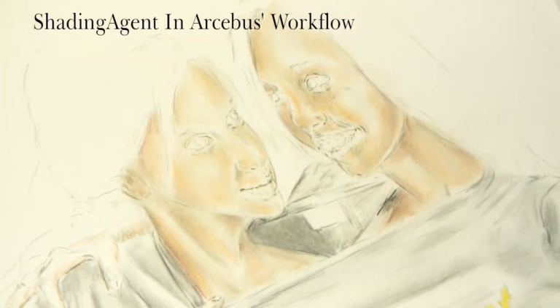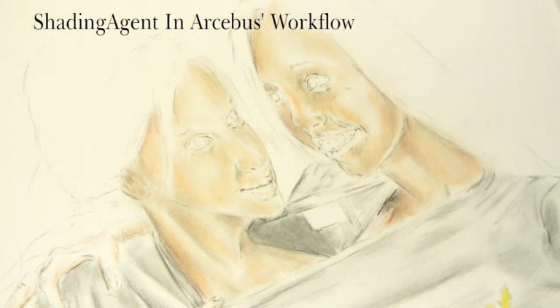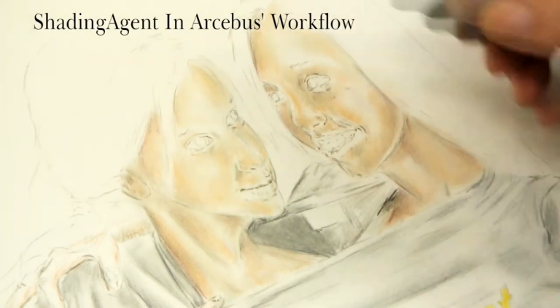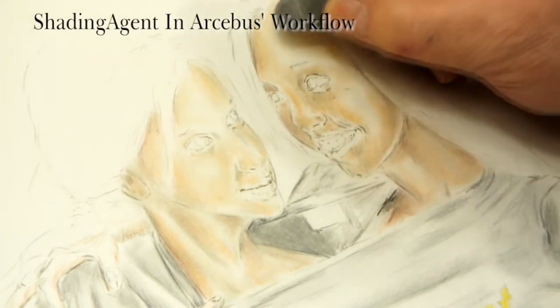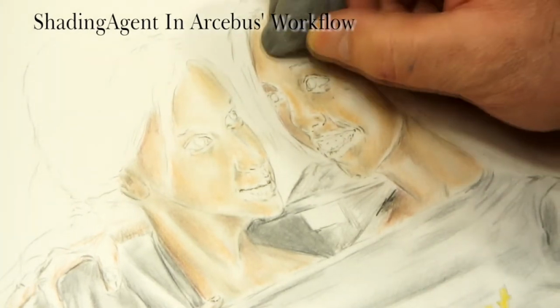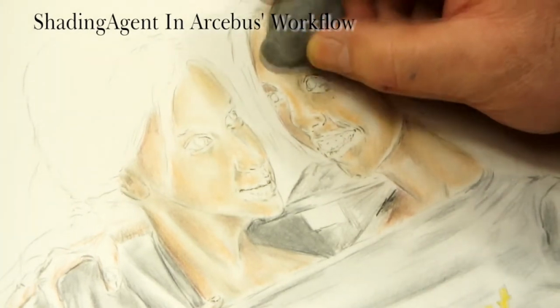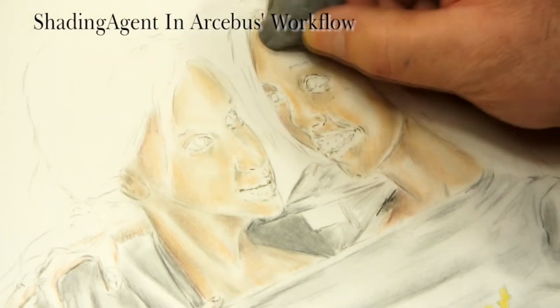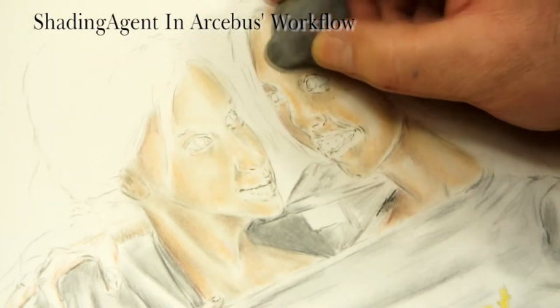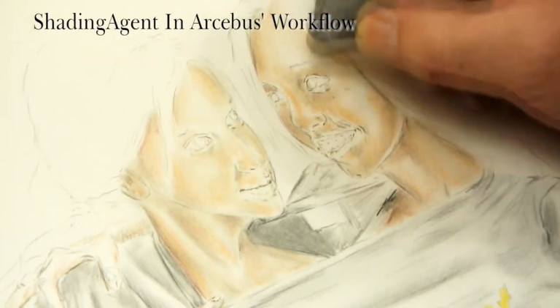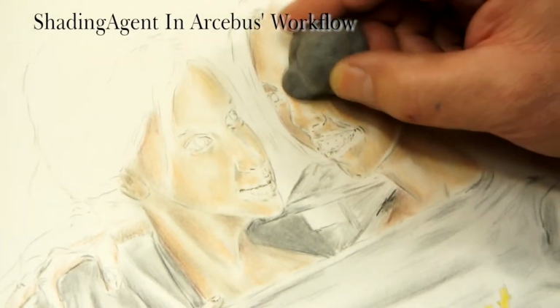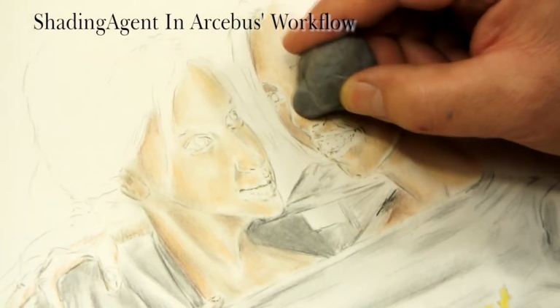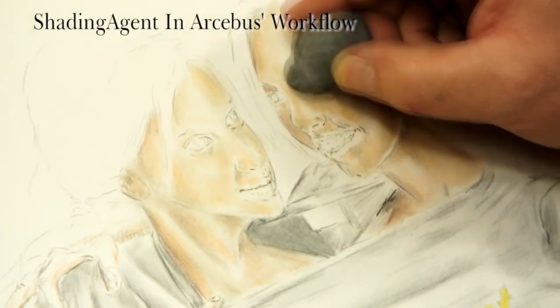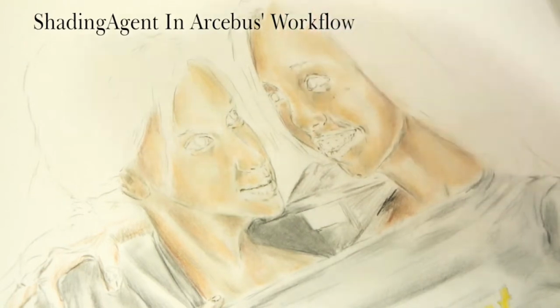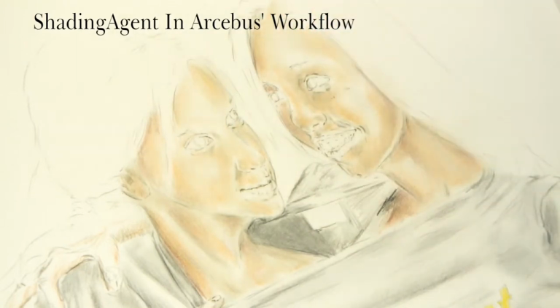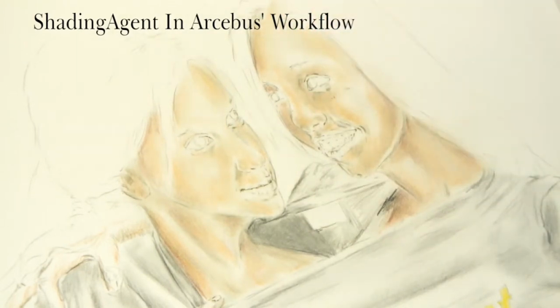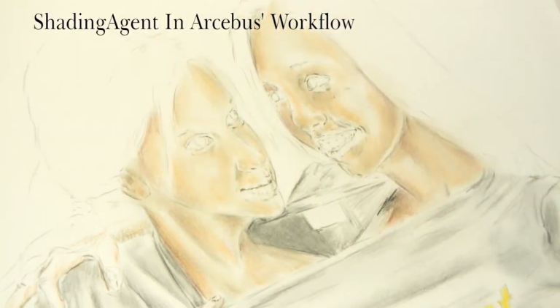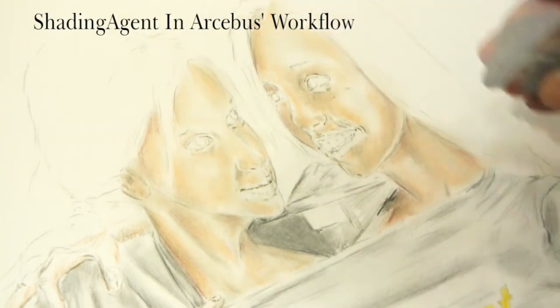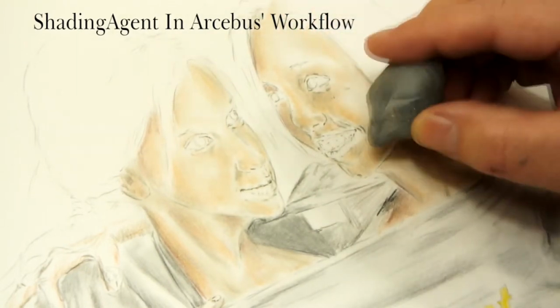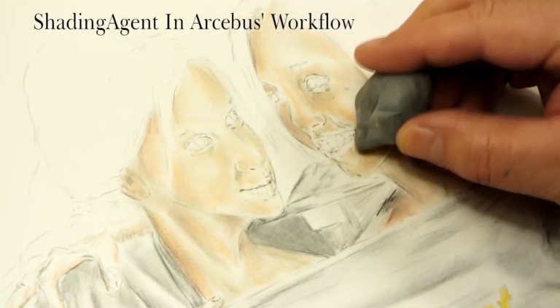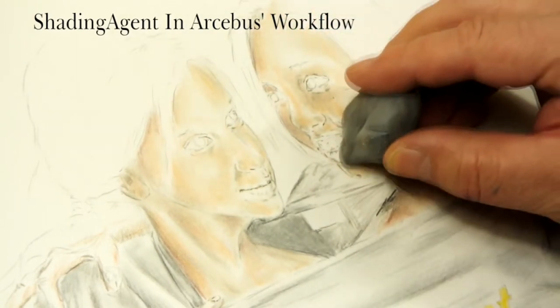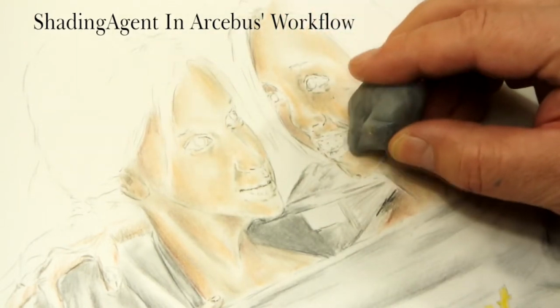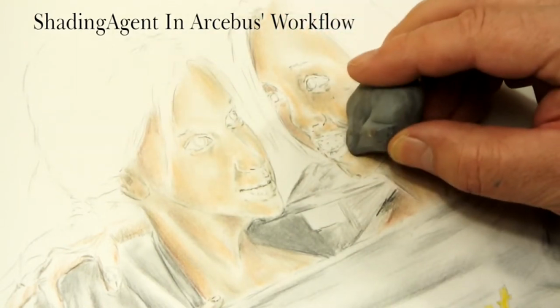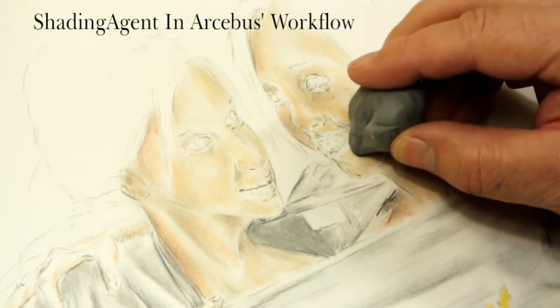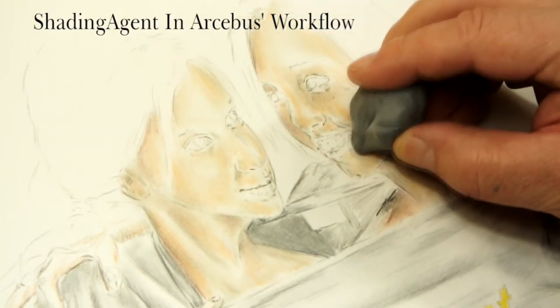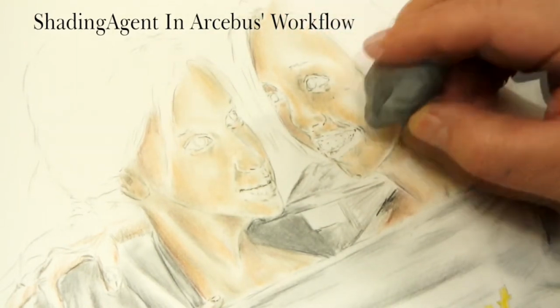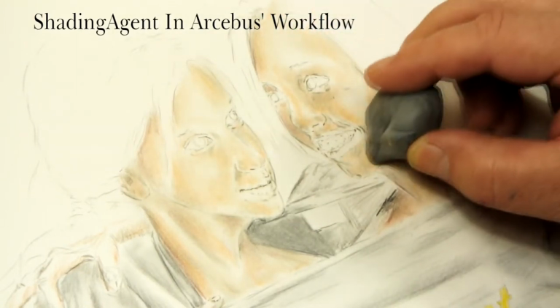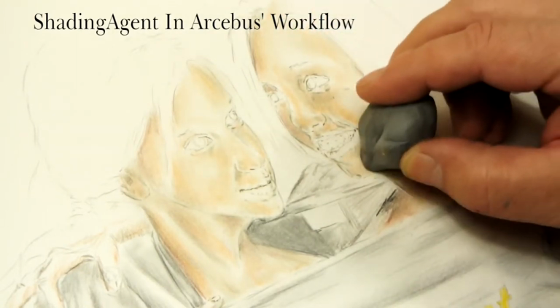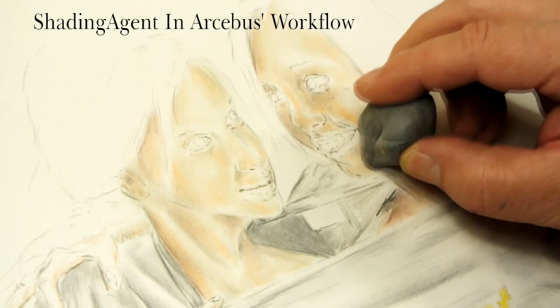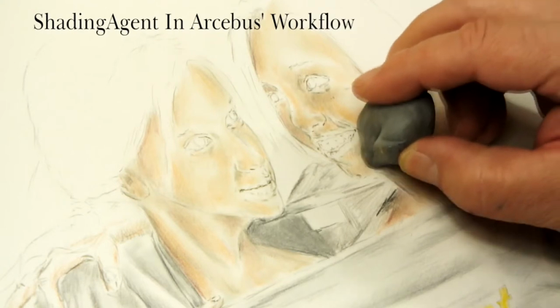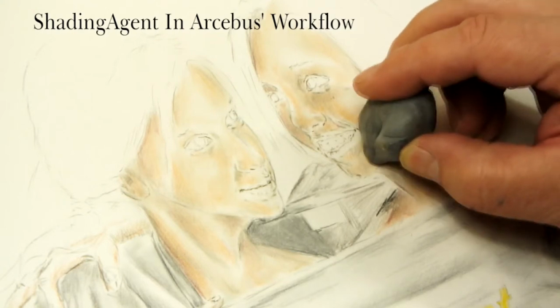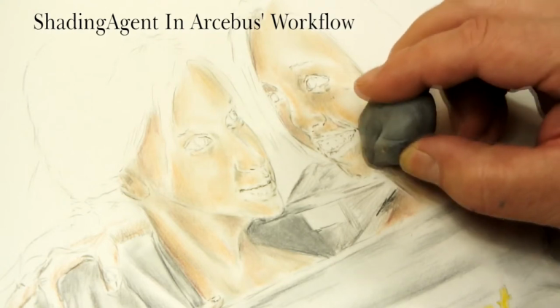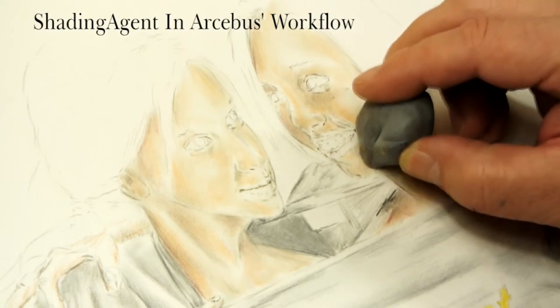In the following time-lapse clip, you will see how I get the first depth and refinement layer done. The clip is about 17 times original speed.